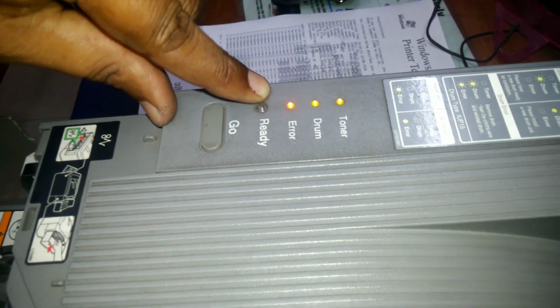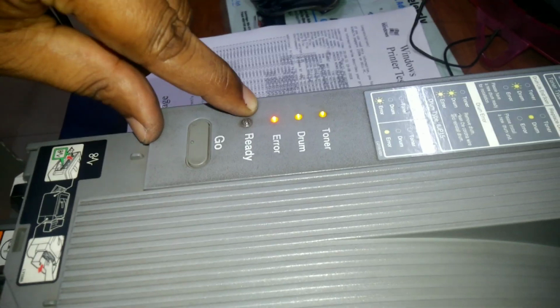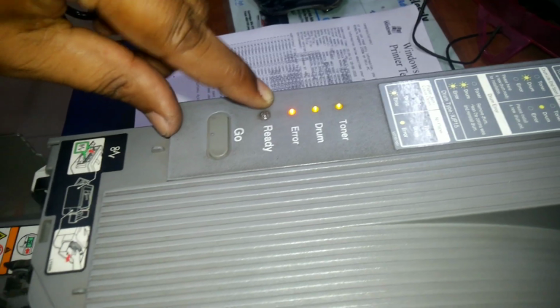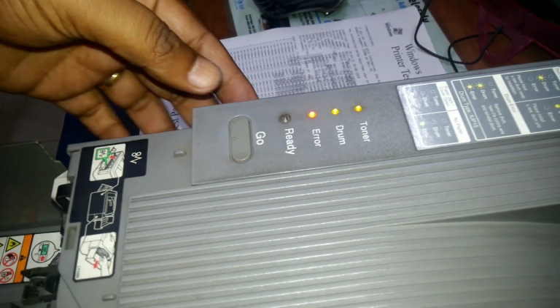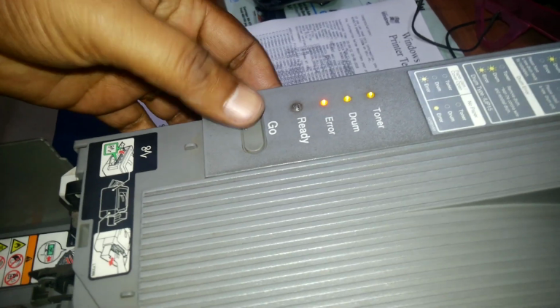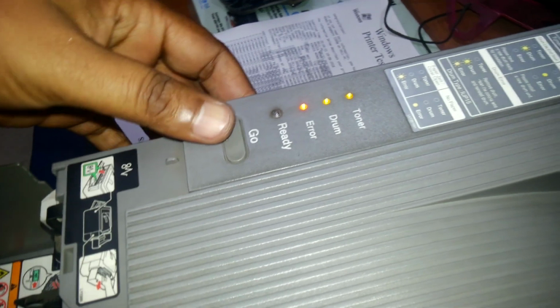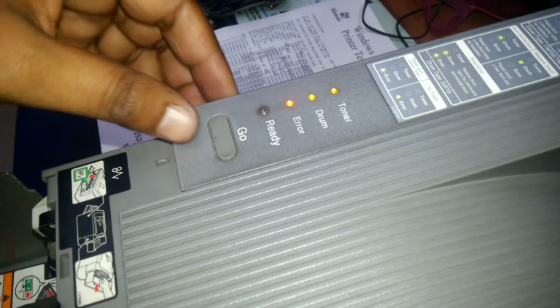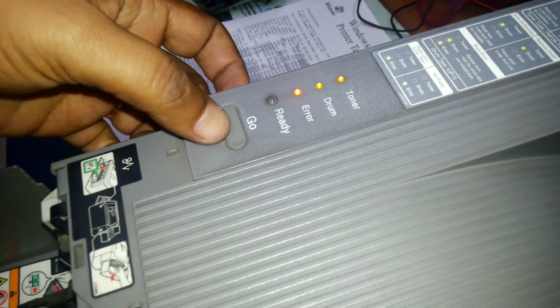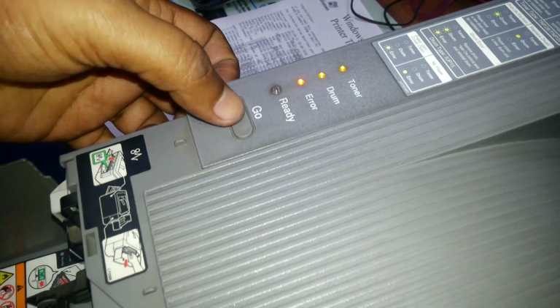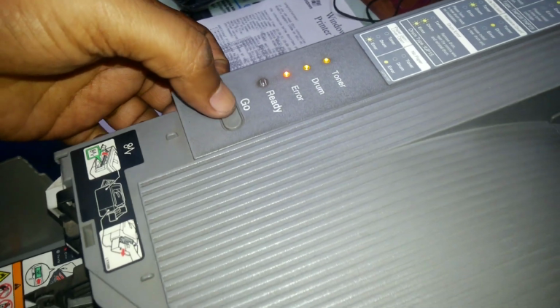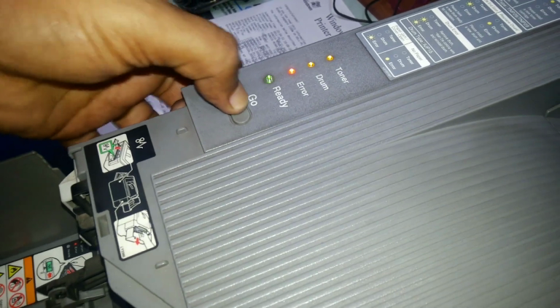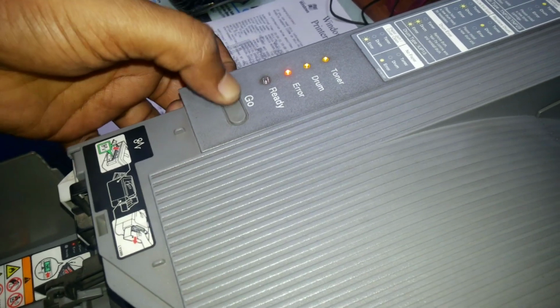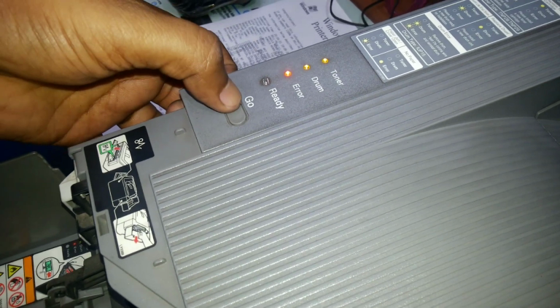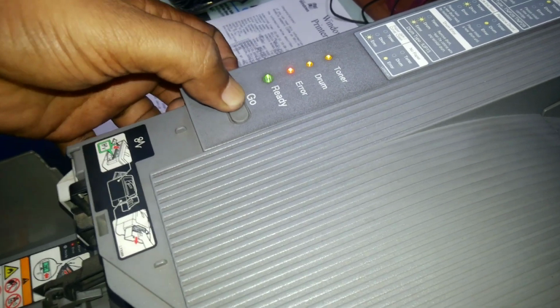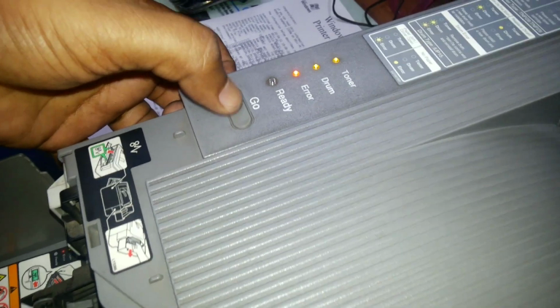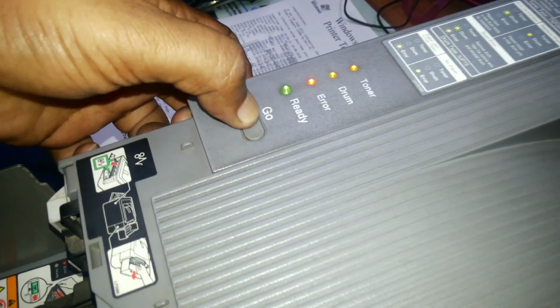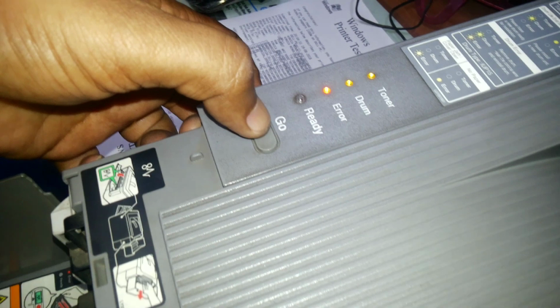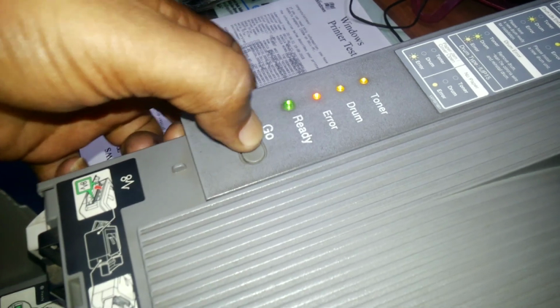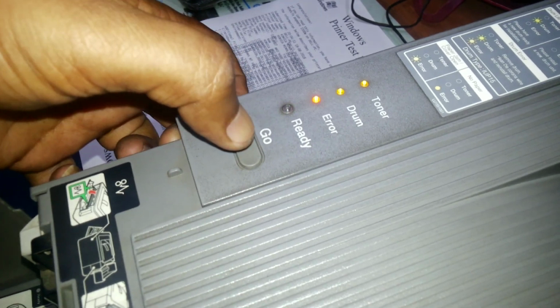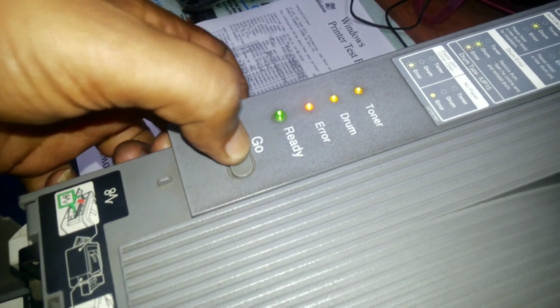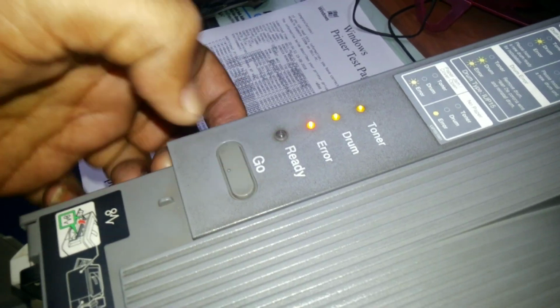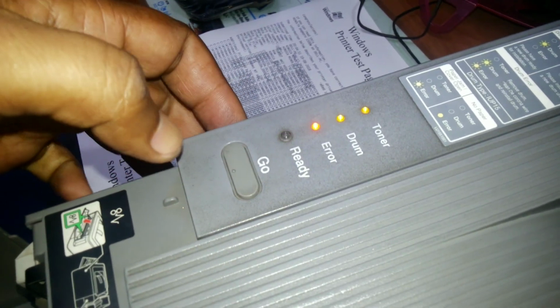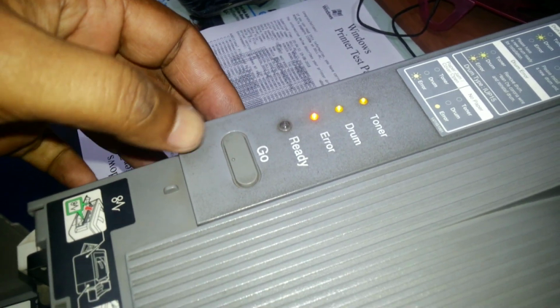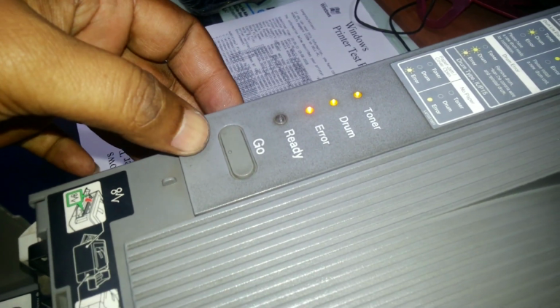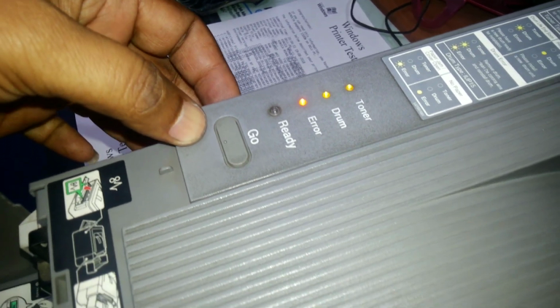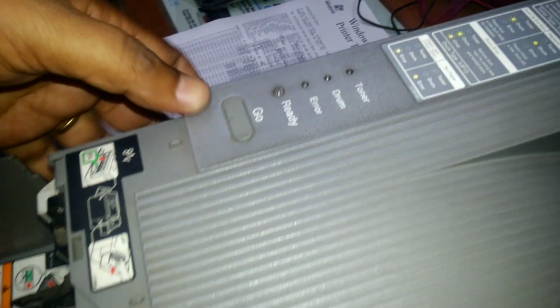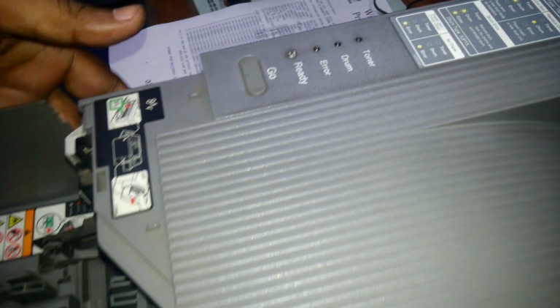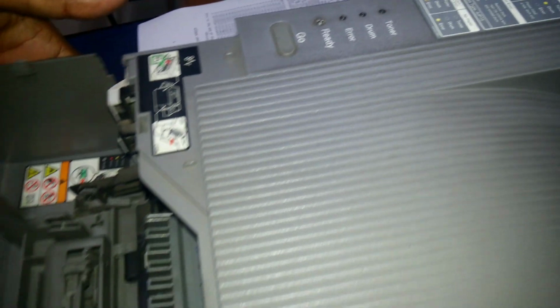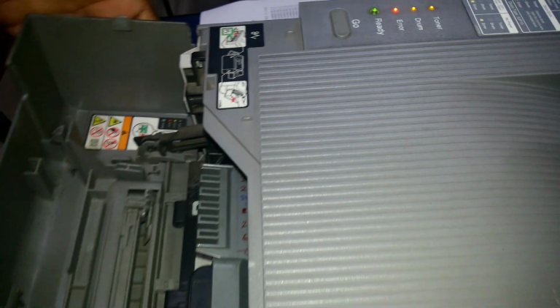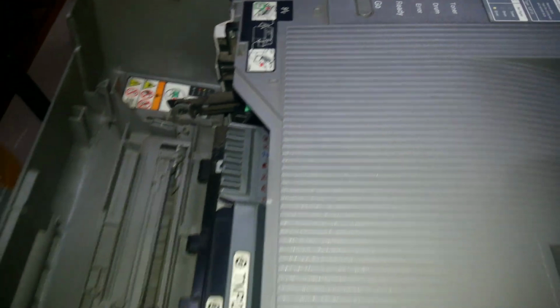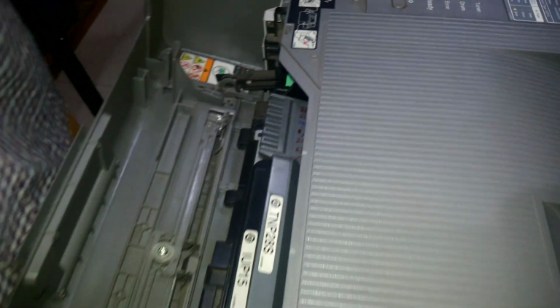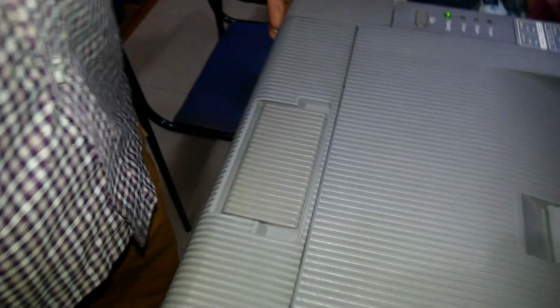Three lights will be blinking again. Then press five times — one, two, three, four, five. Then close the main door.